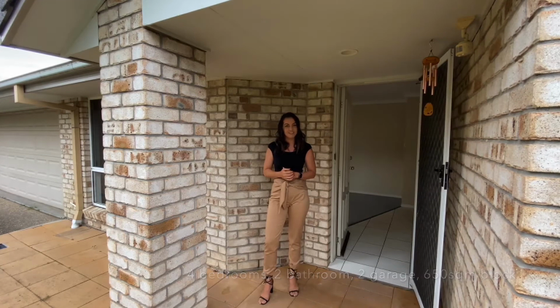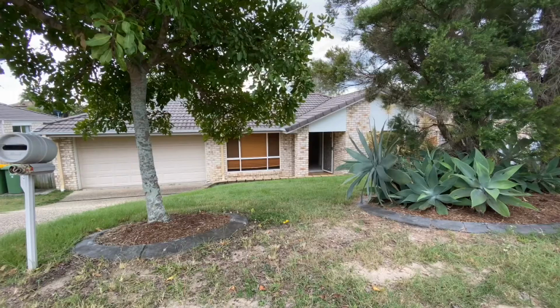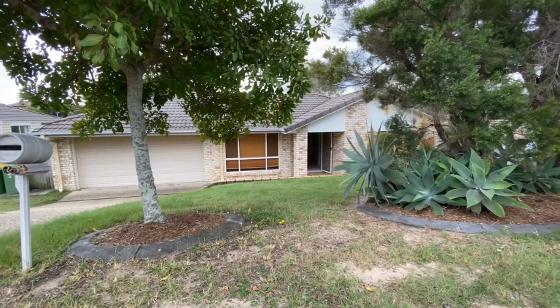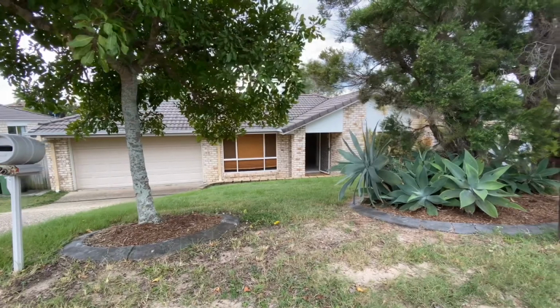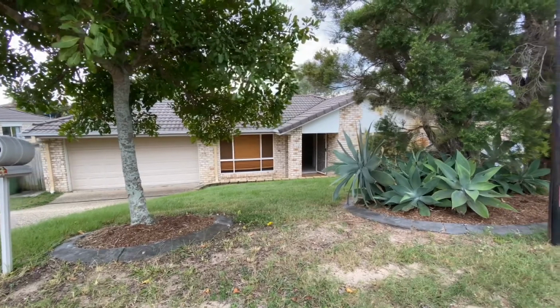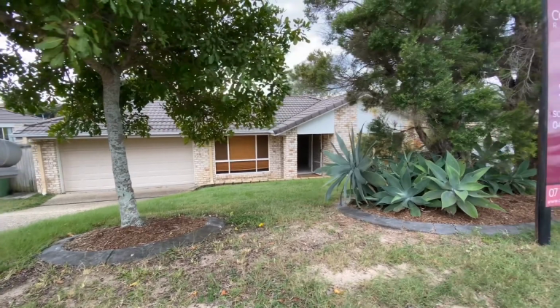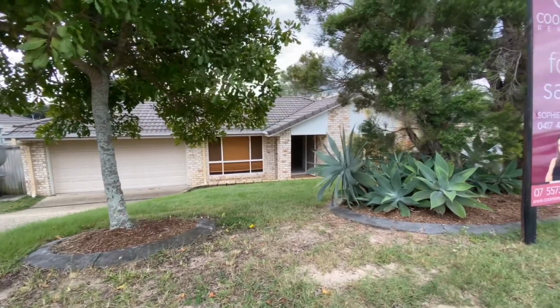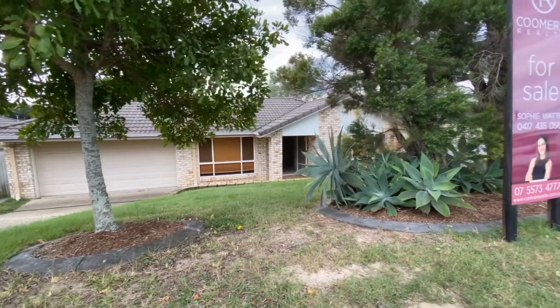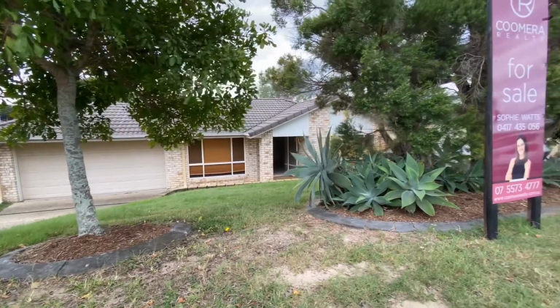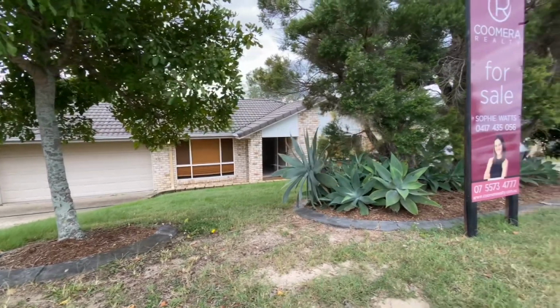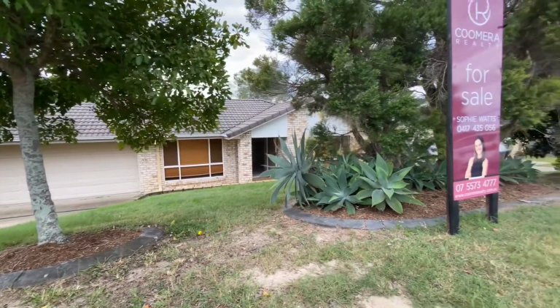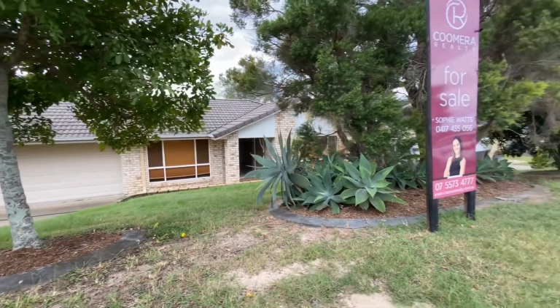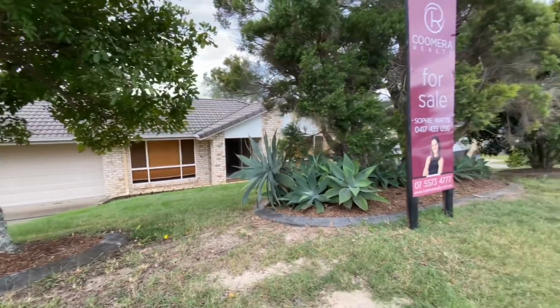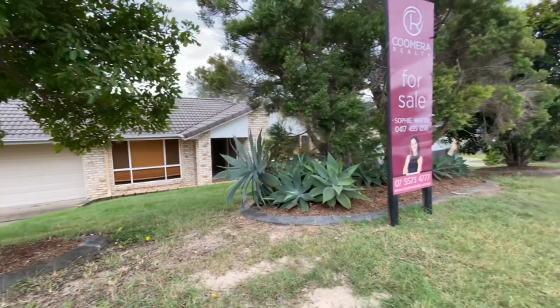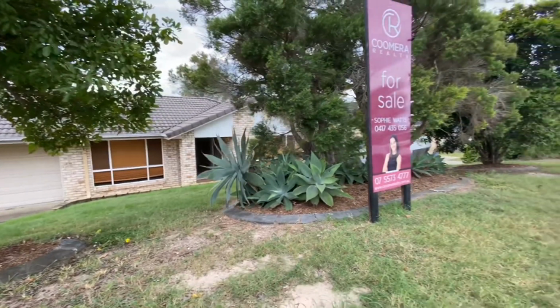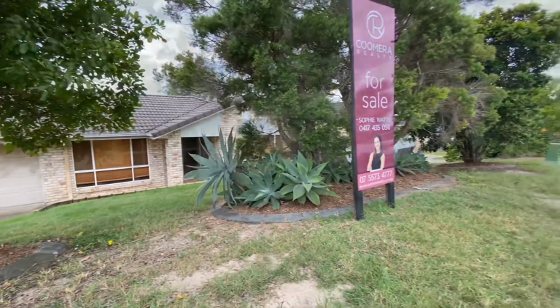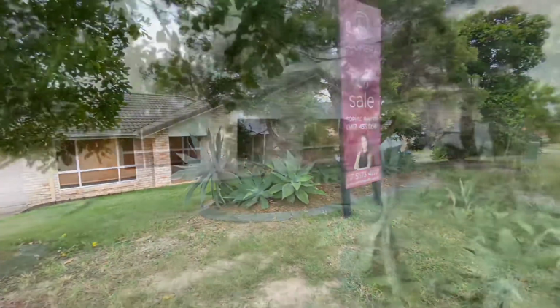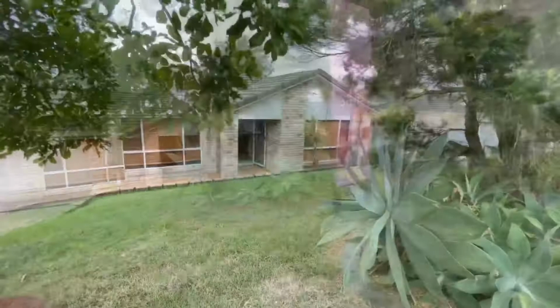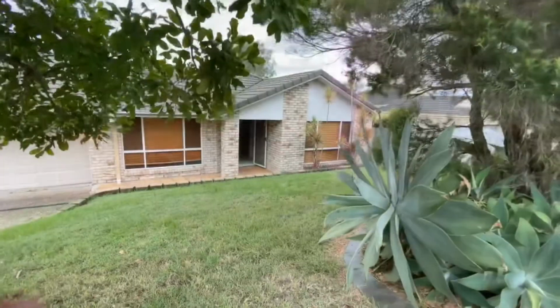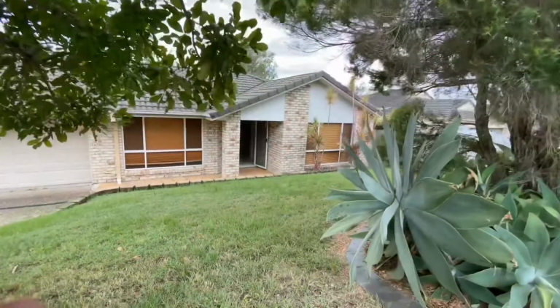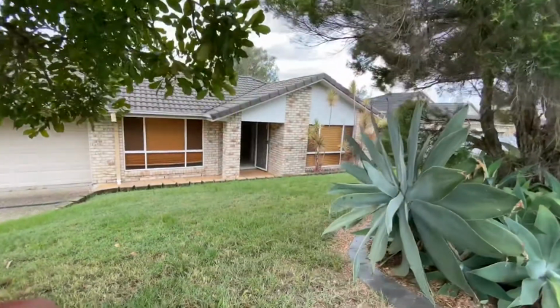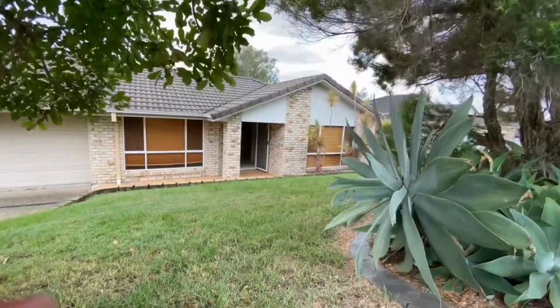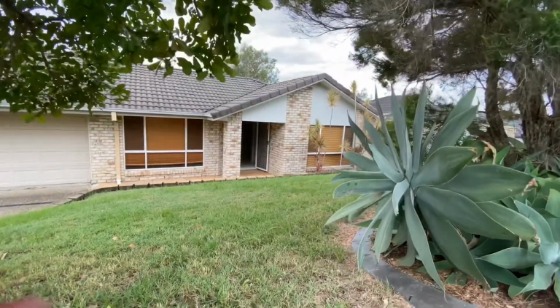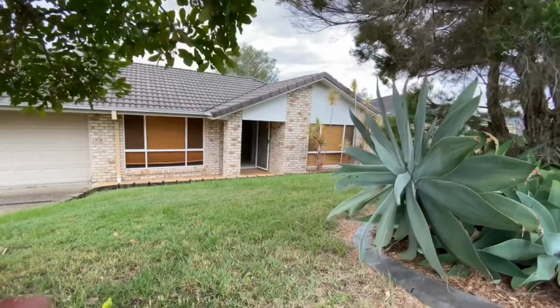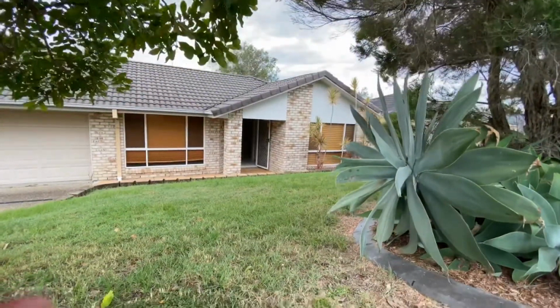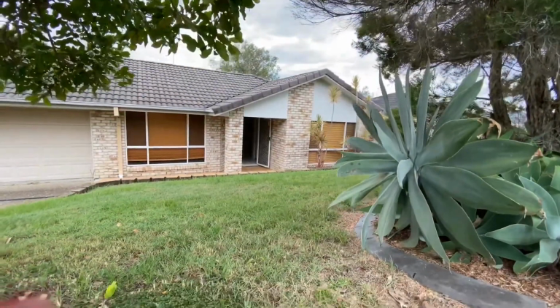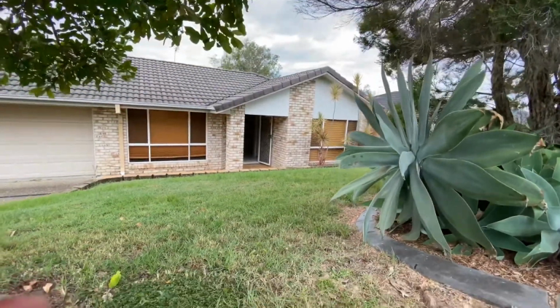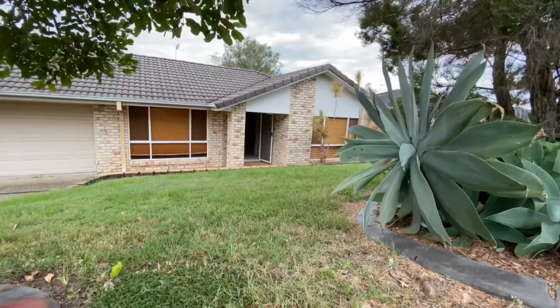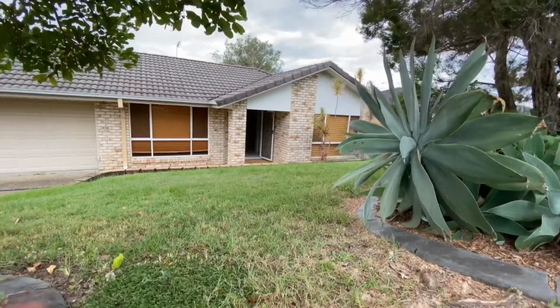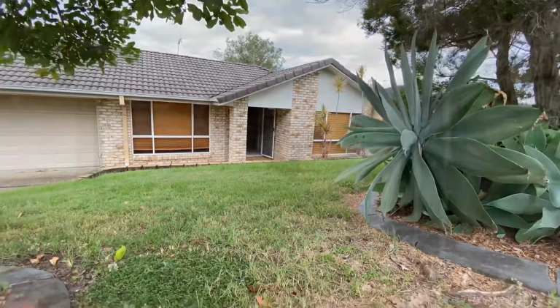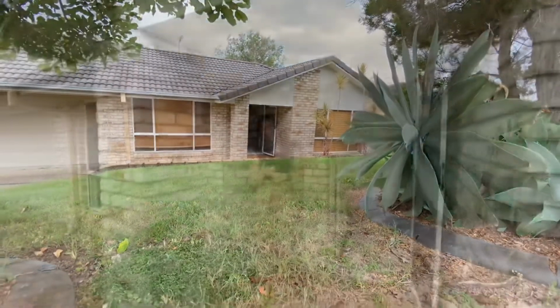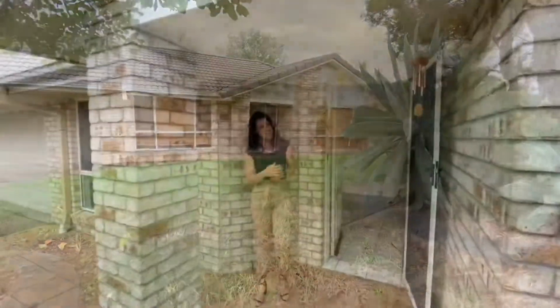The property is located in the heart of Upper Coomera, surrounded by schools, shops, and a long list of things for families and the community-minded. Let's check it out.